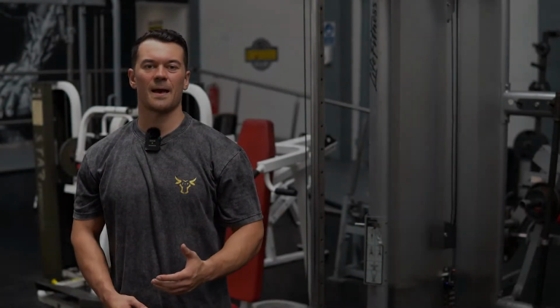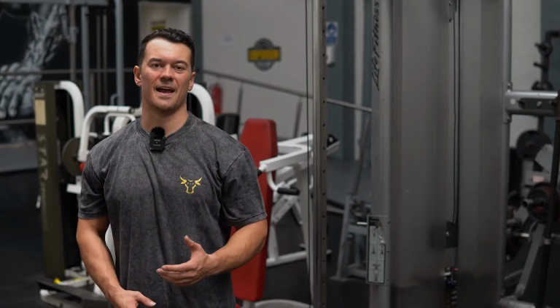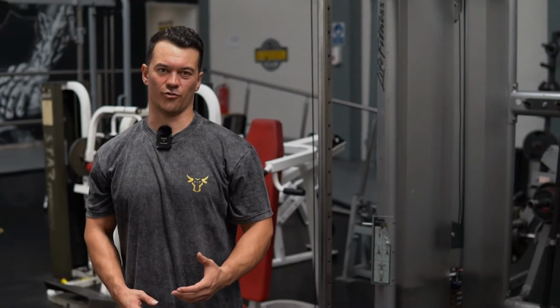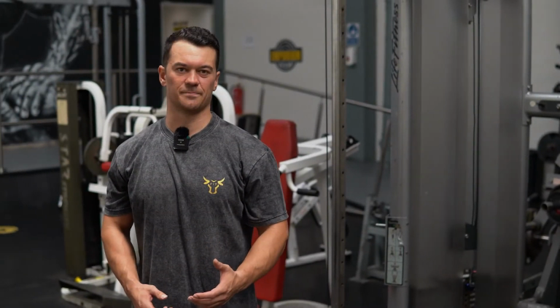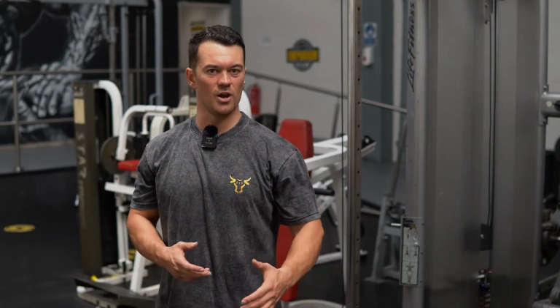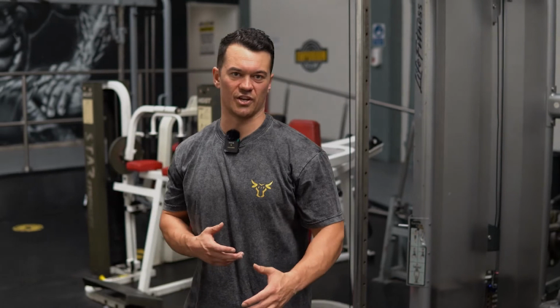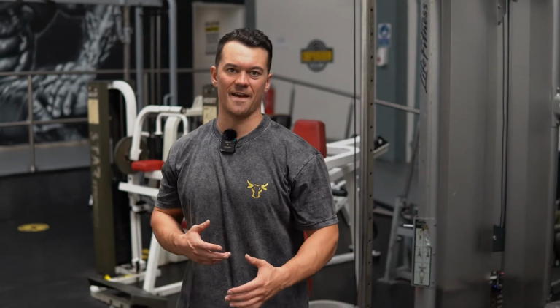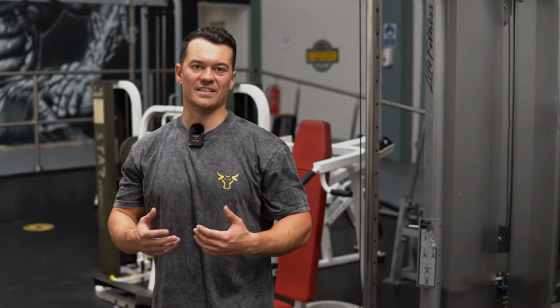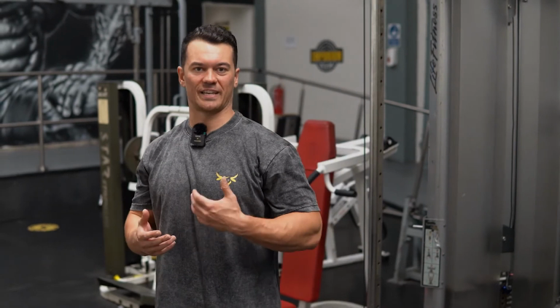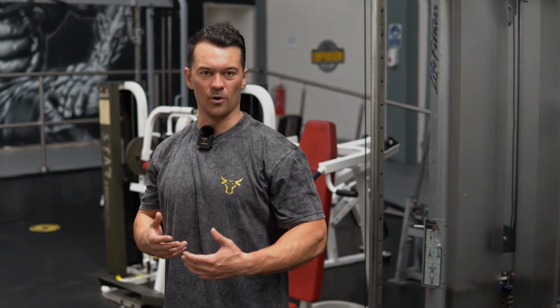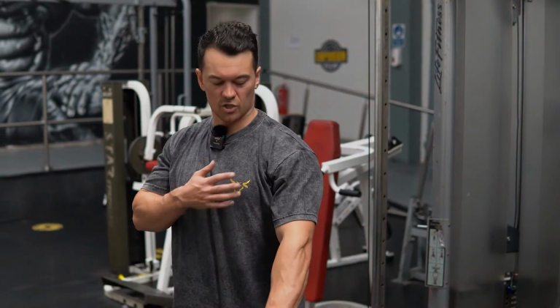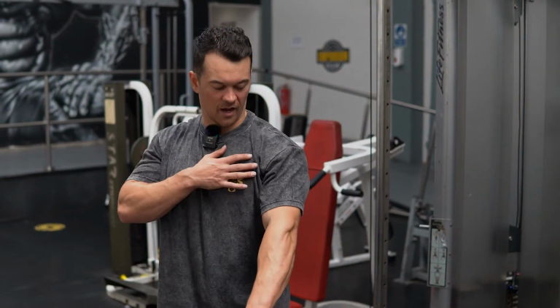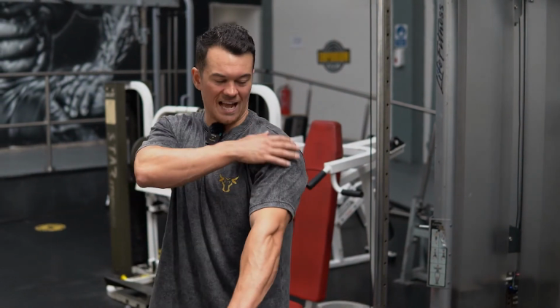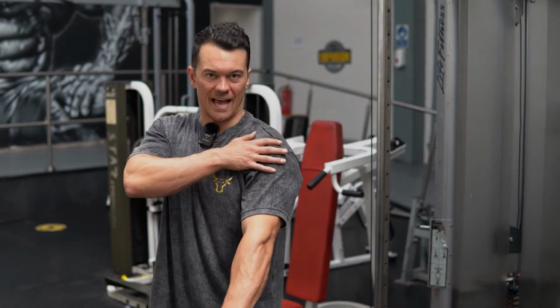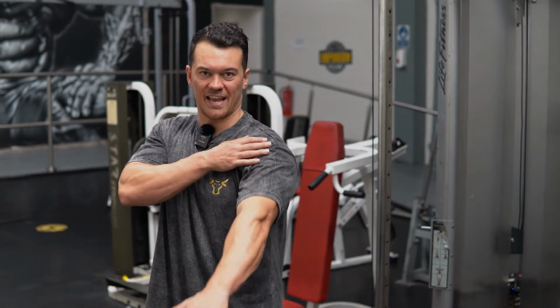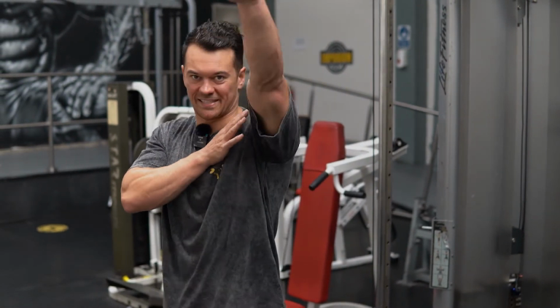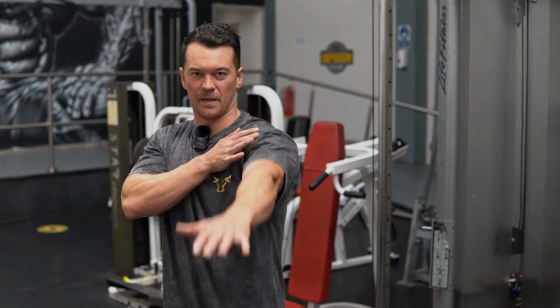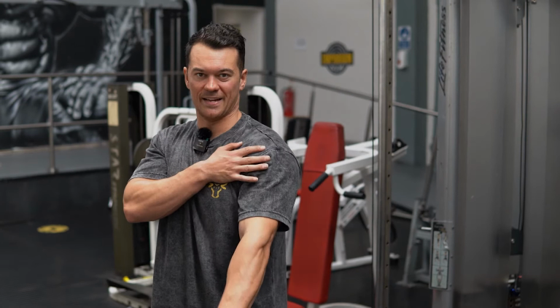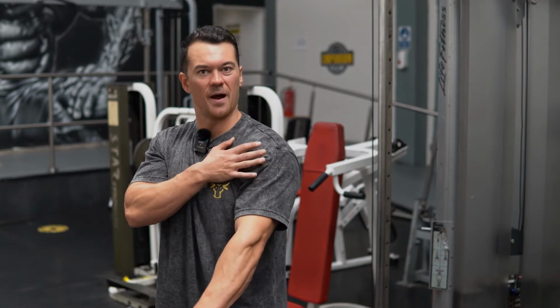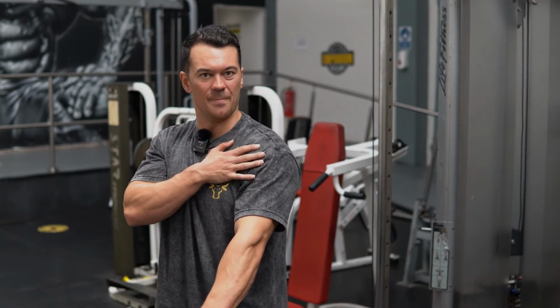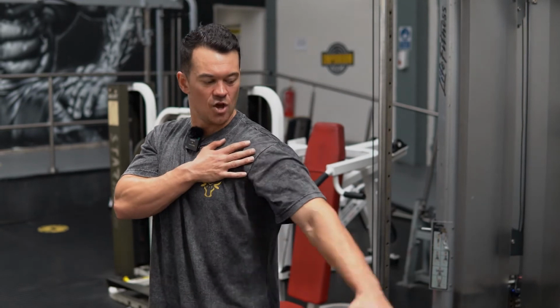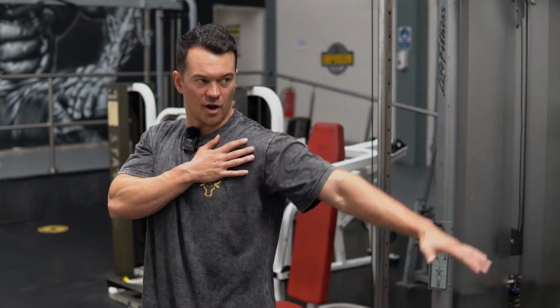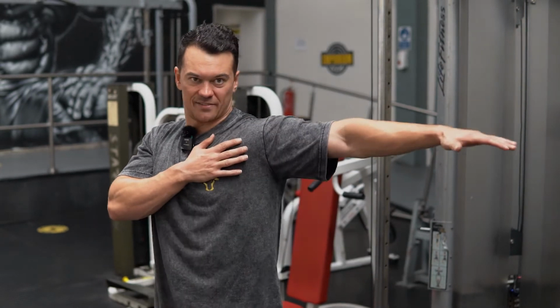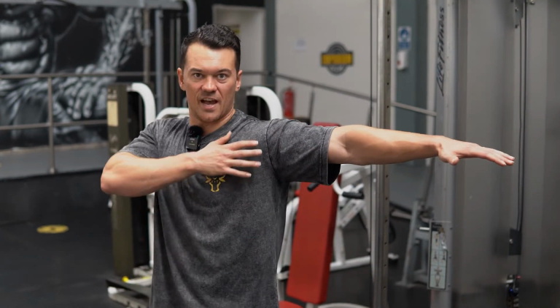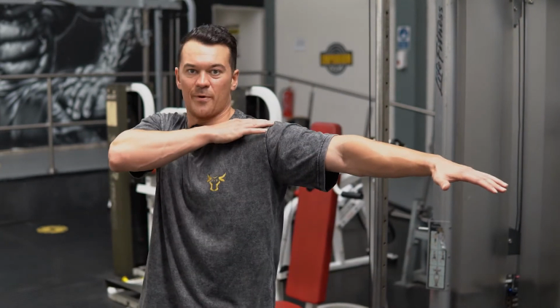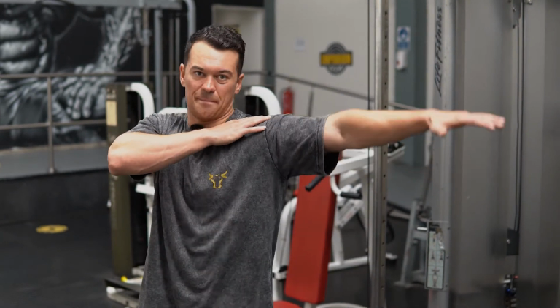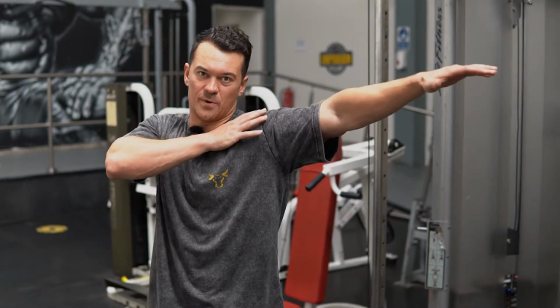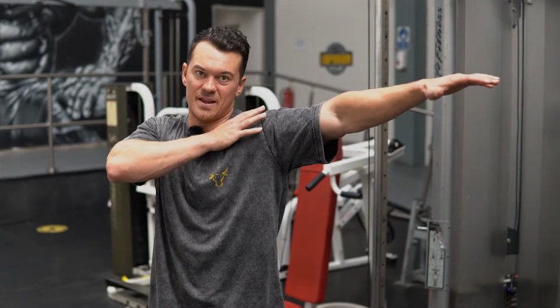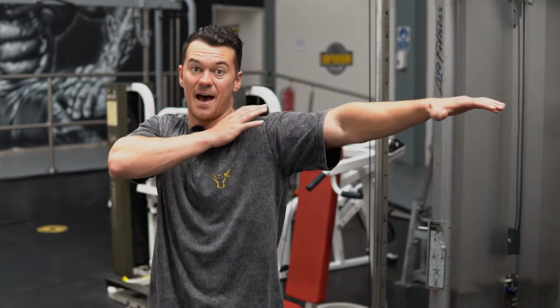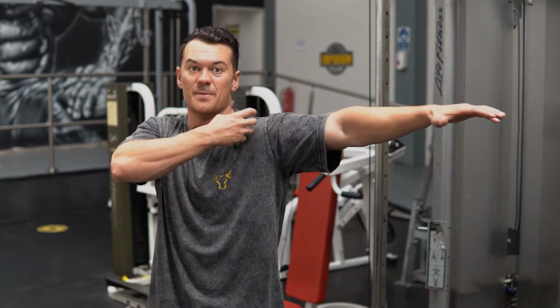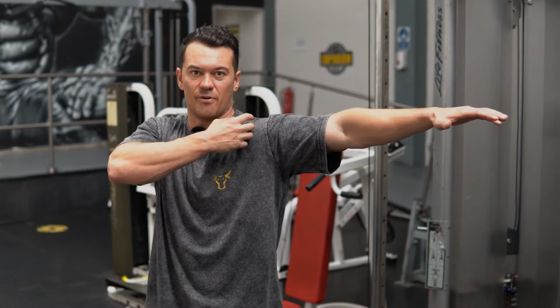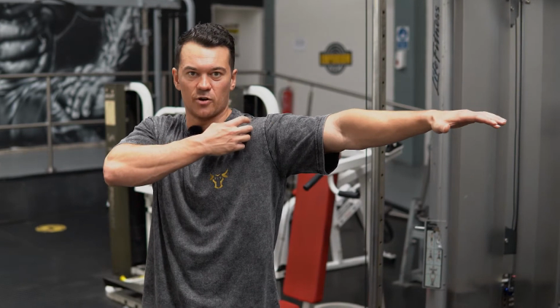Scapular Plane Lateral Raise. What we're looking to do here is use a cable to work our lateral delts in that scapular plane — not directly out to the side where we get that impingement and minimise our range of motion.